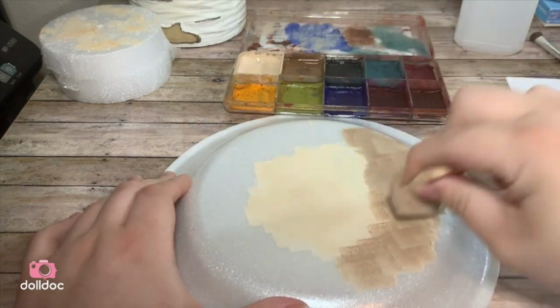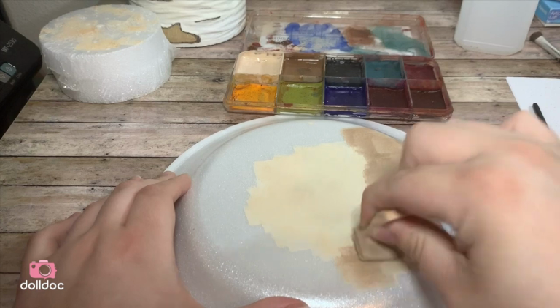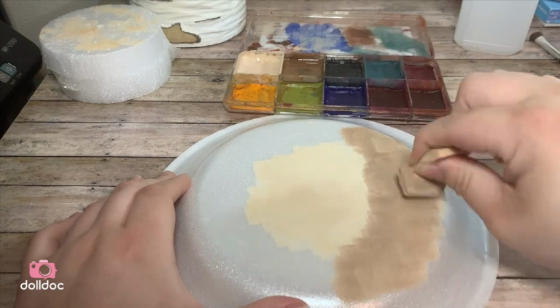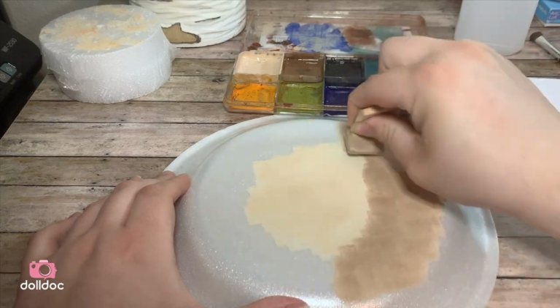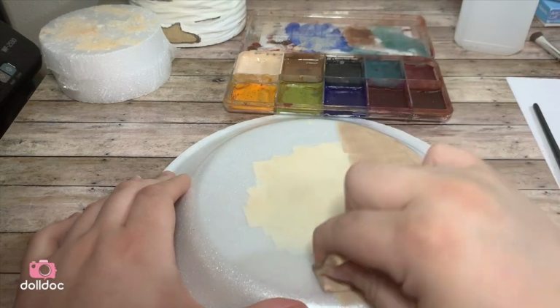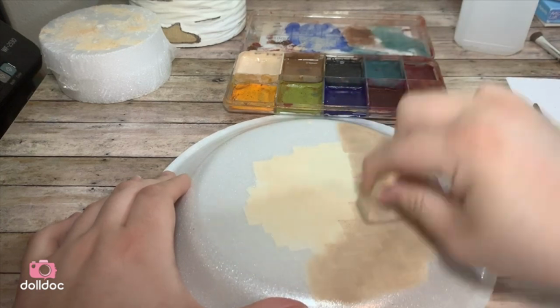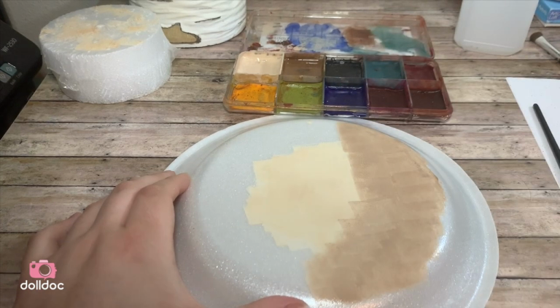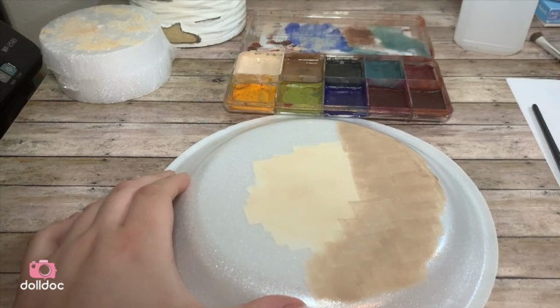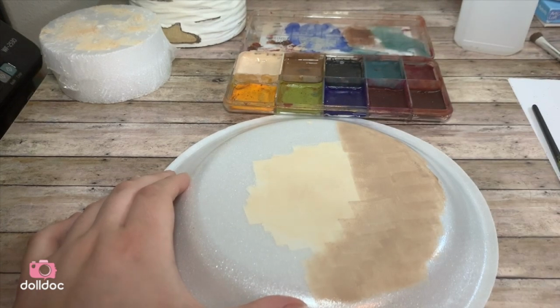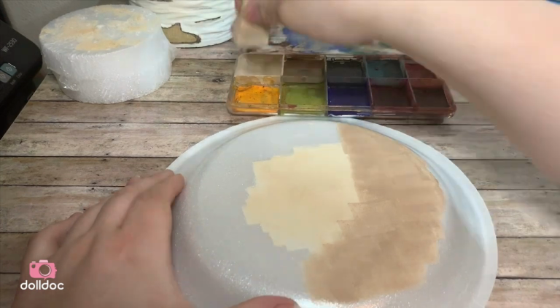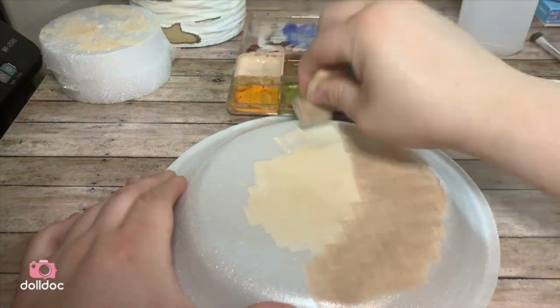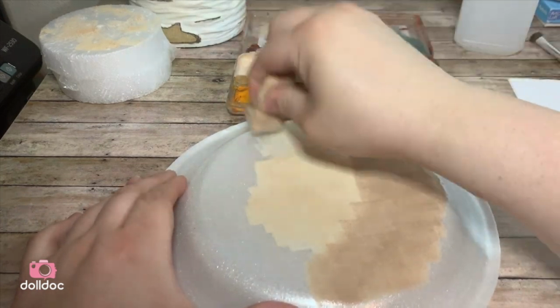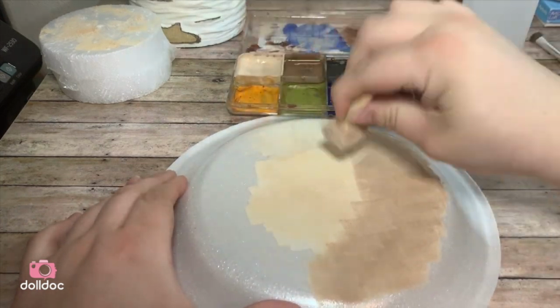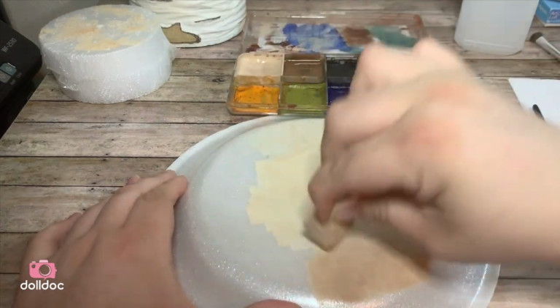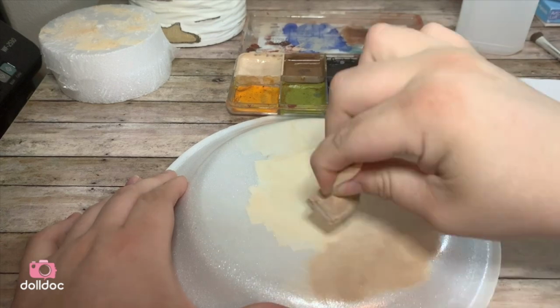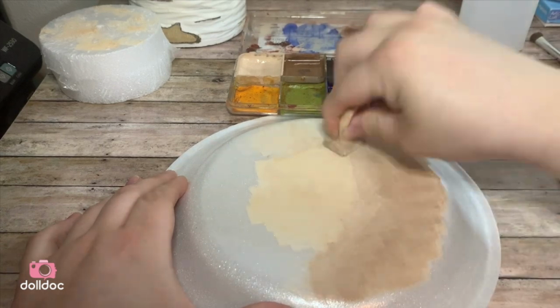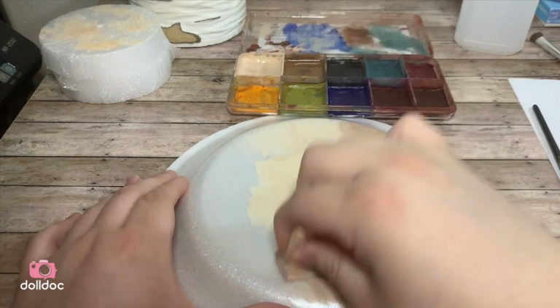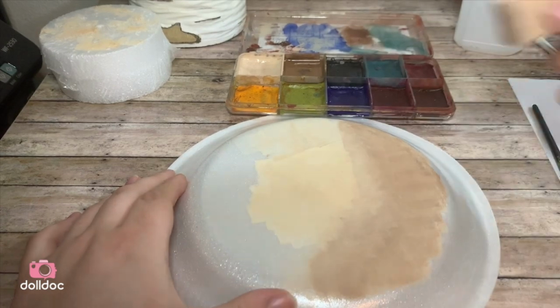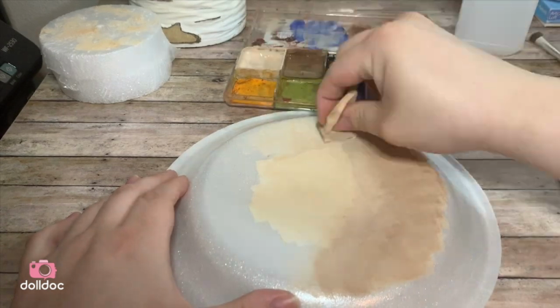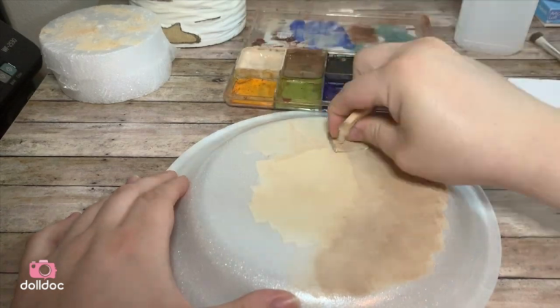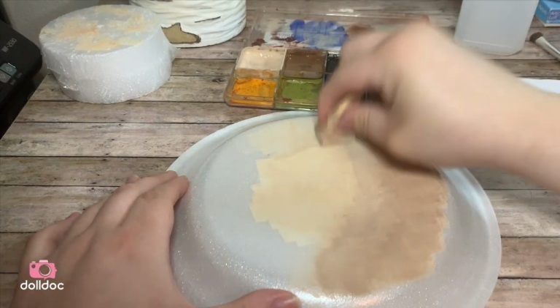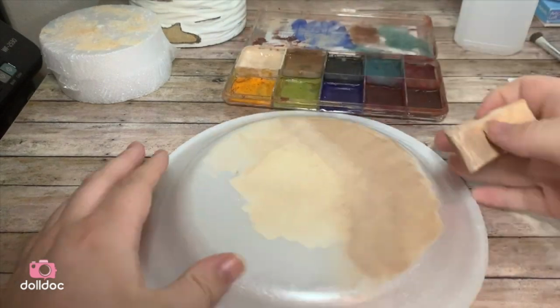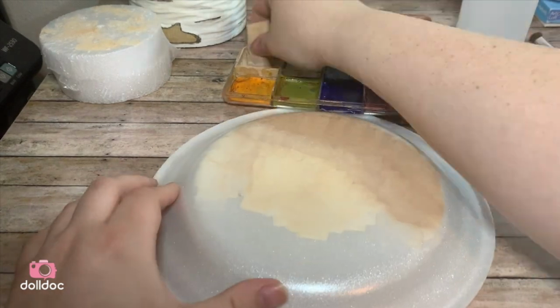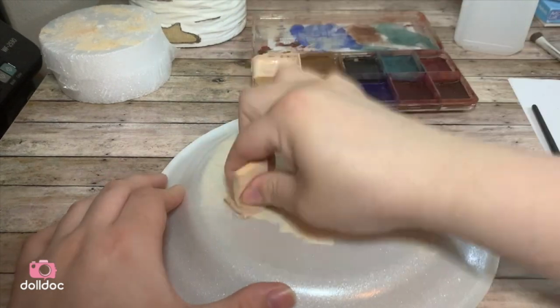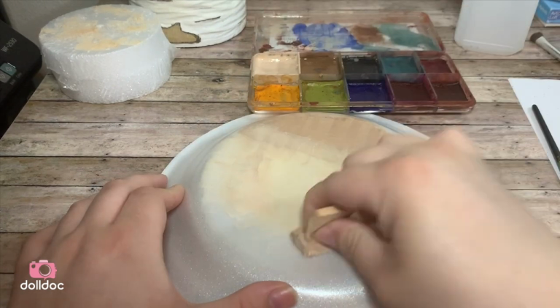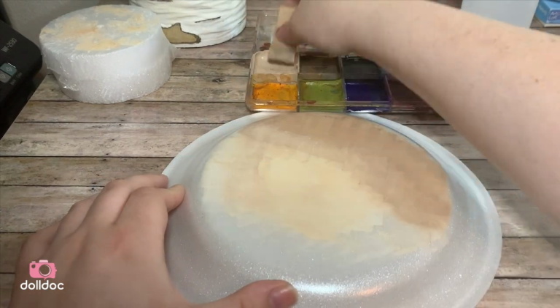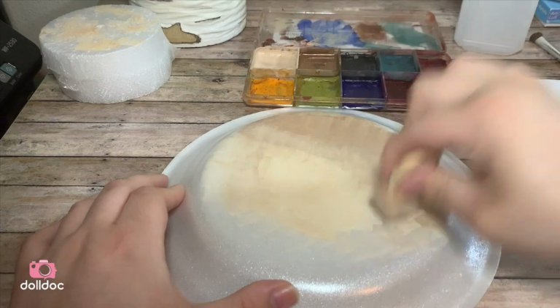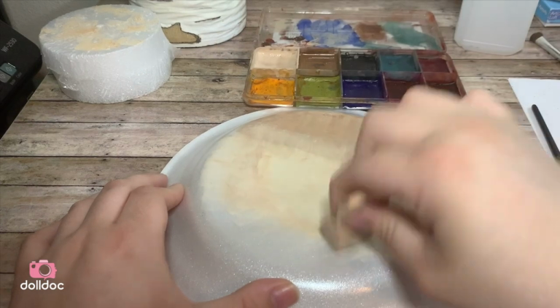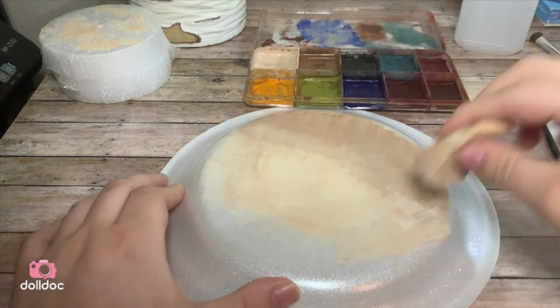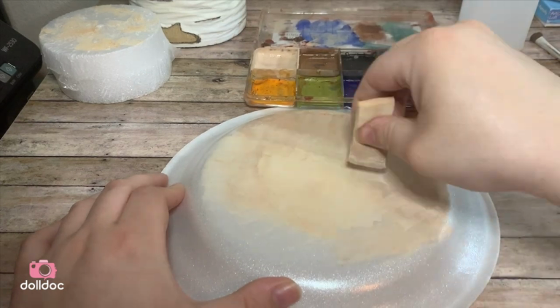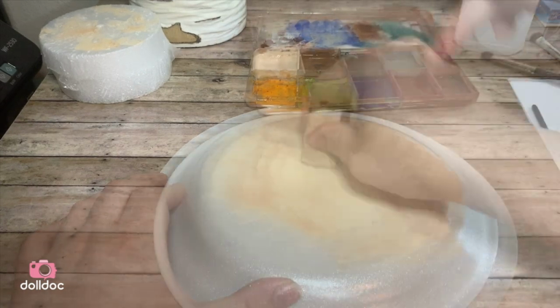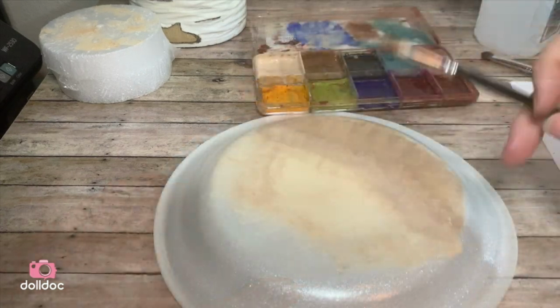I'm not really worried about blending here — I'm kind of just playing around with the paint. I wanted a nice layer to show you how to do some freckling and some veins, if that's something you wanted to add to your doll.